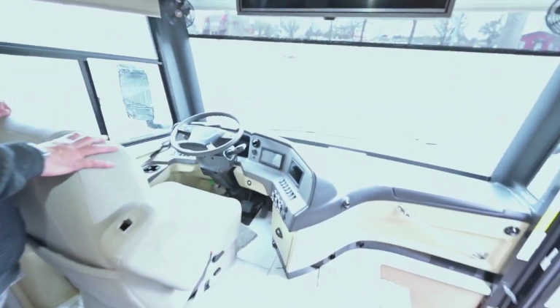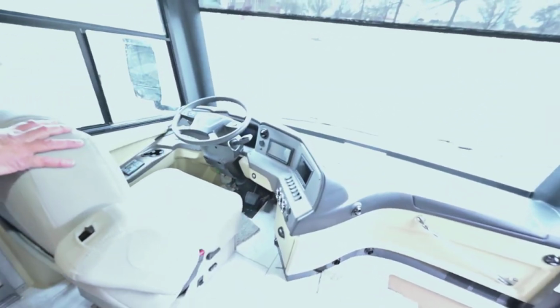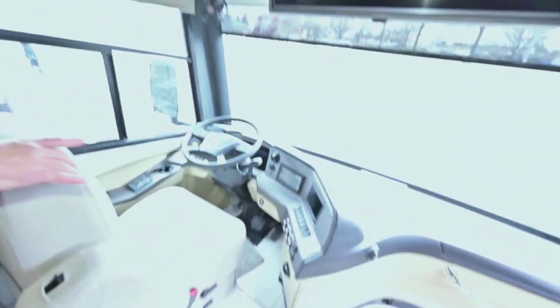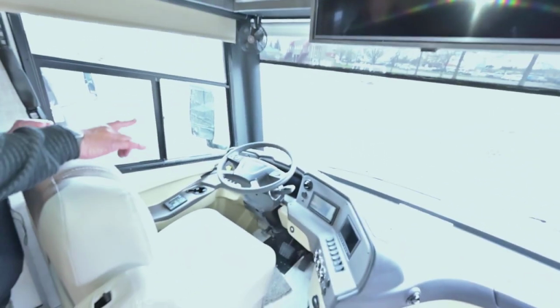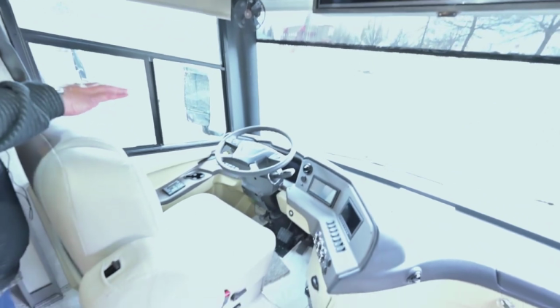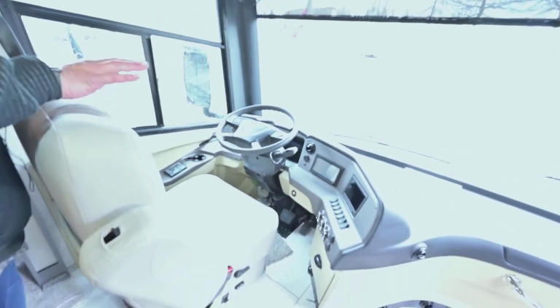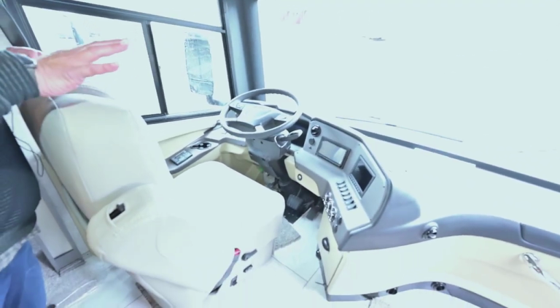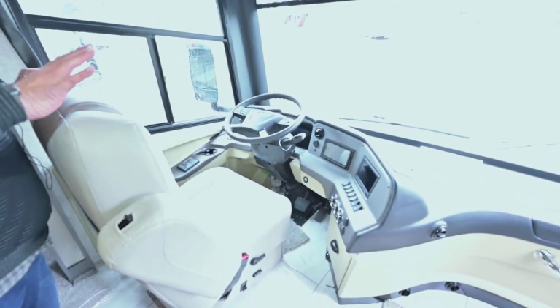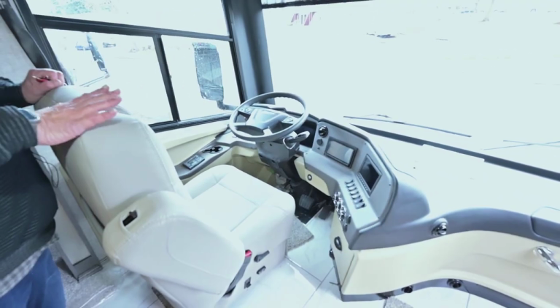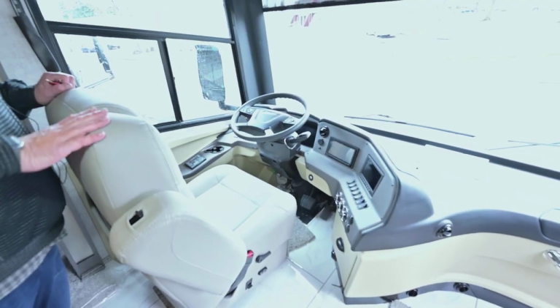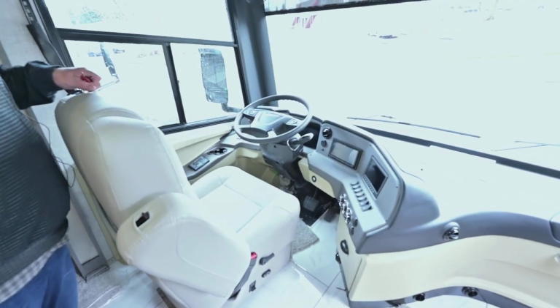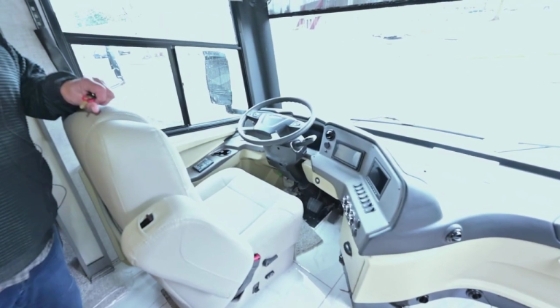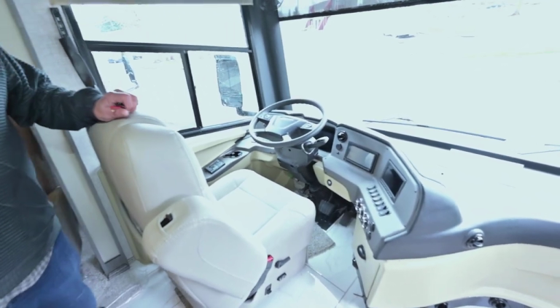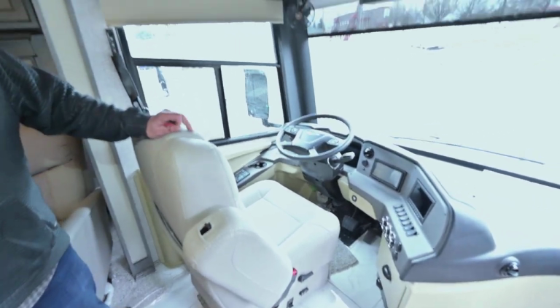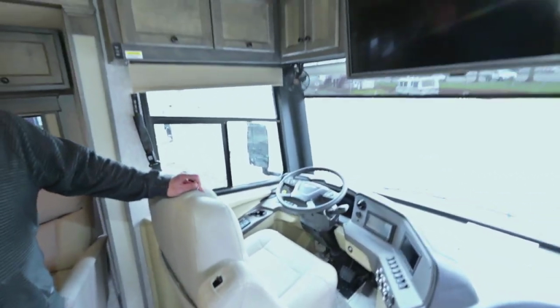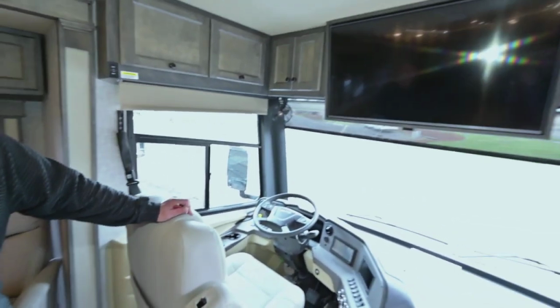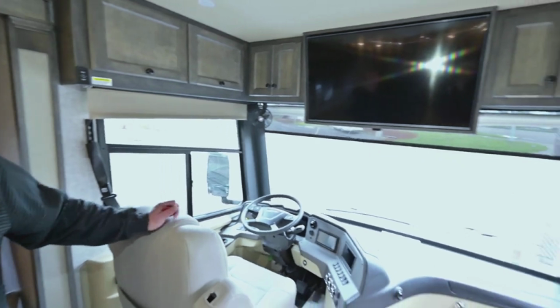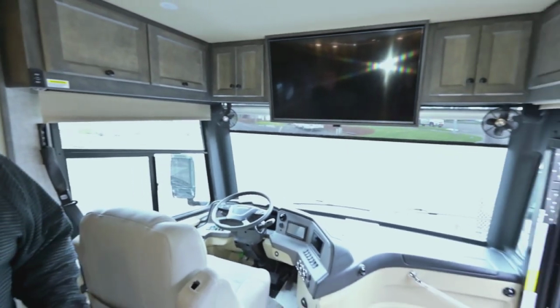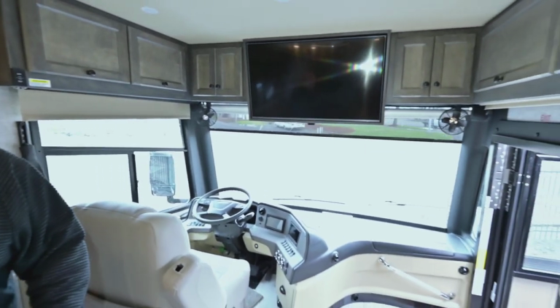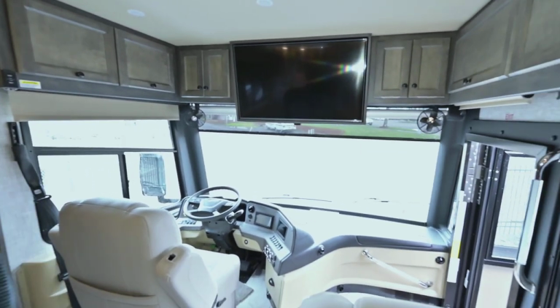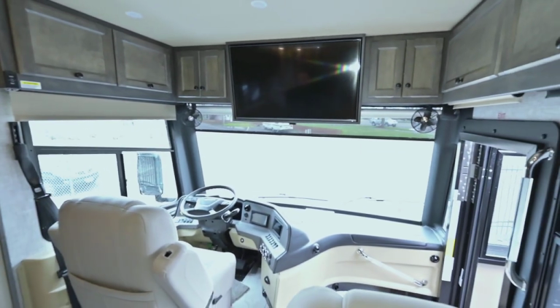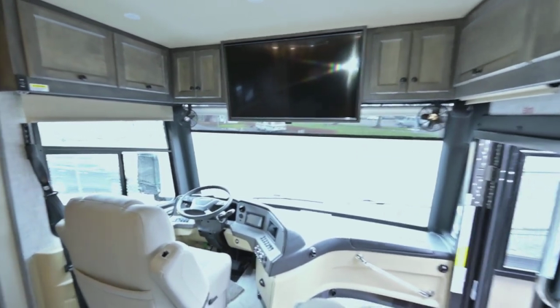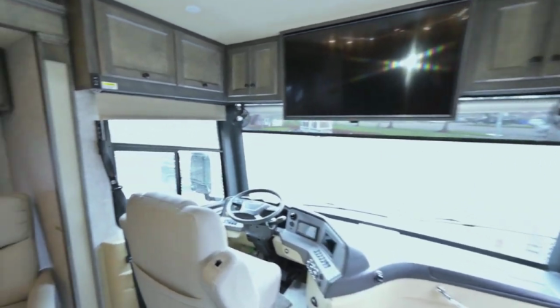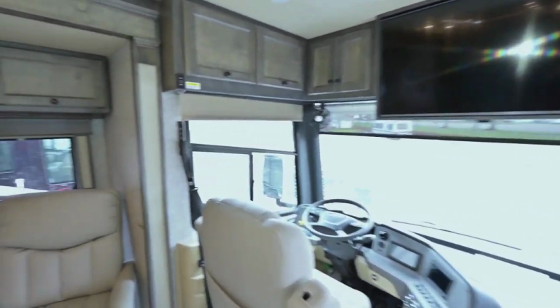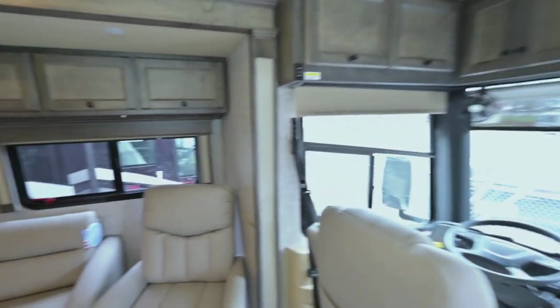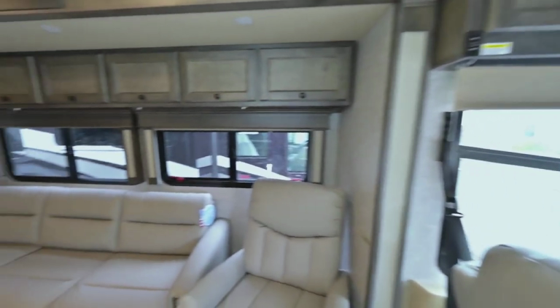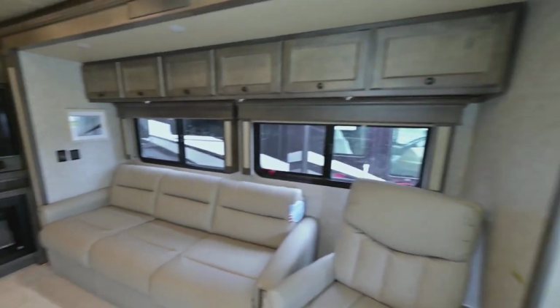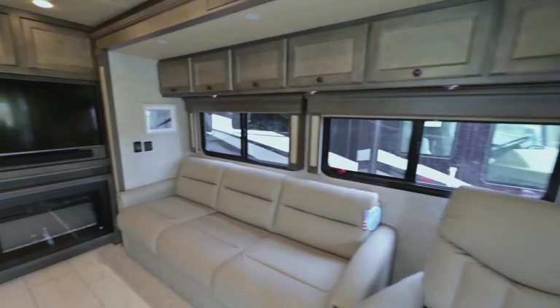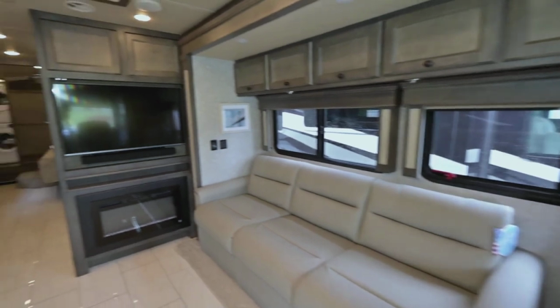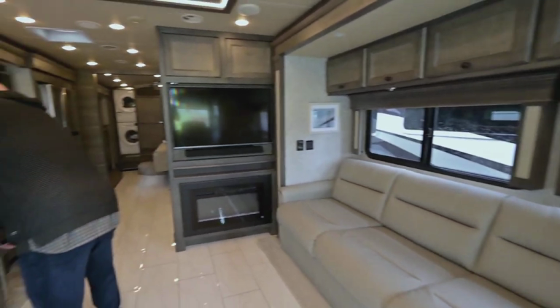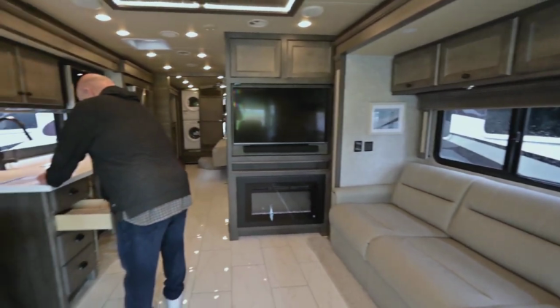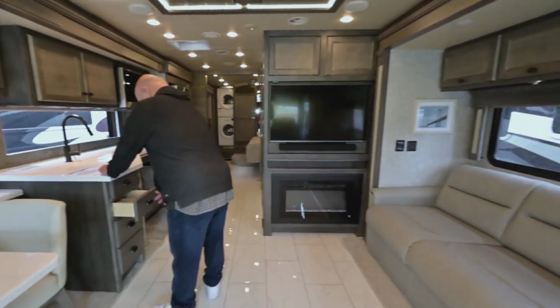Everything is just at your fingertips — very easy to drive. Diesel pushers with the airbag suspensions are really easy to drive. They're all wood cabinets.